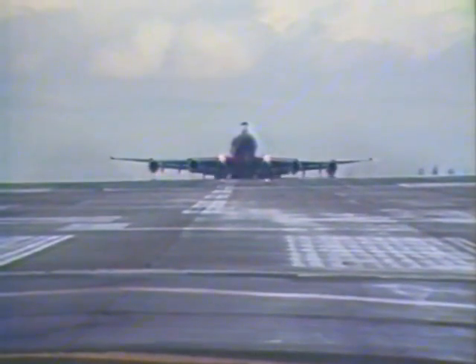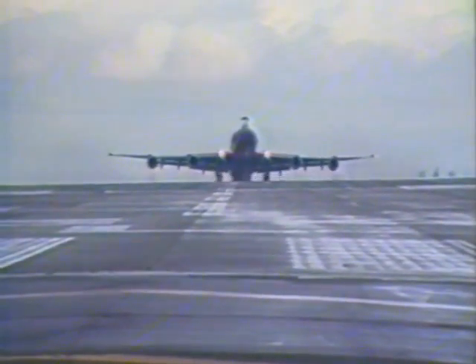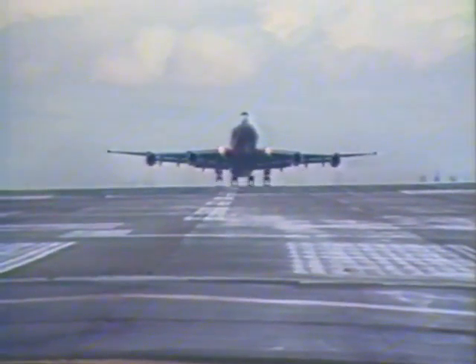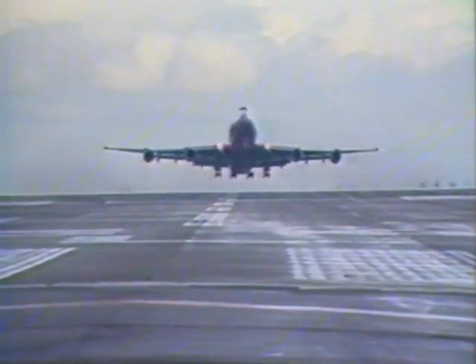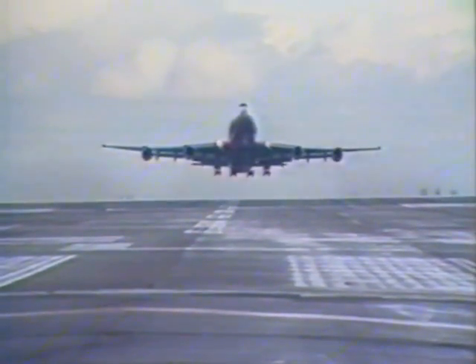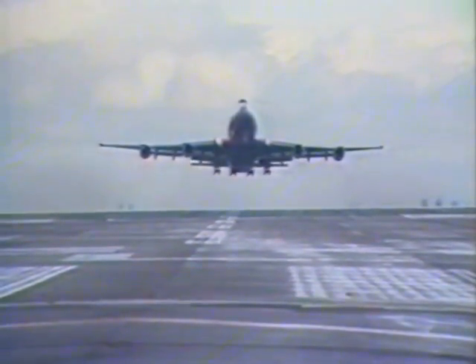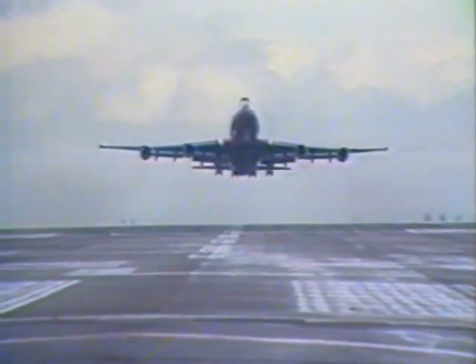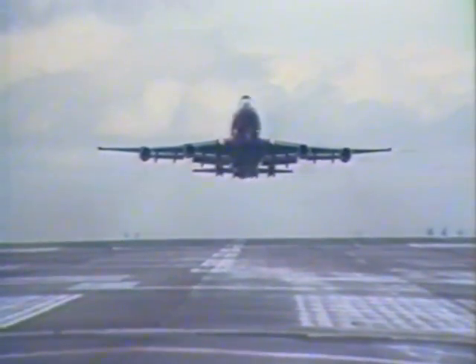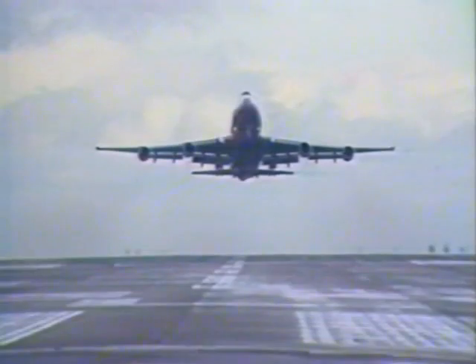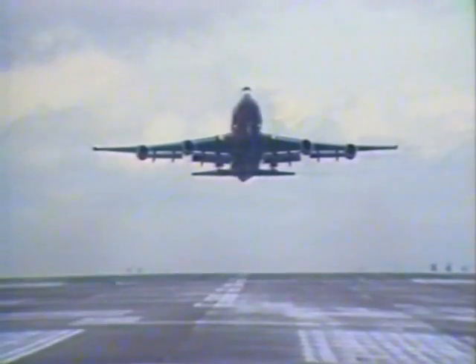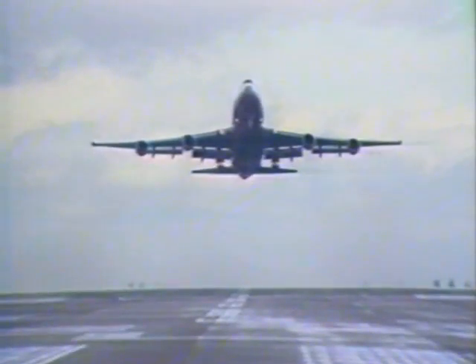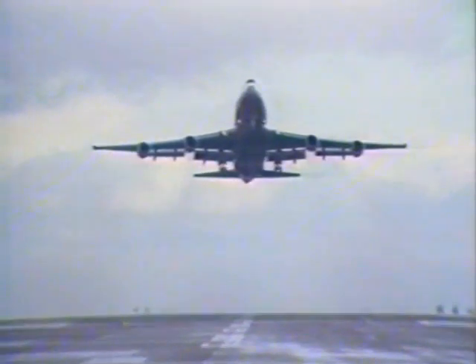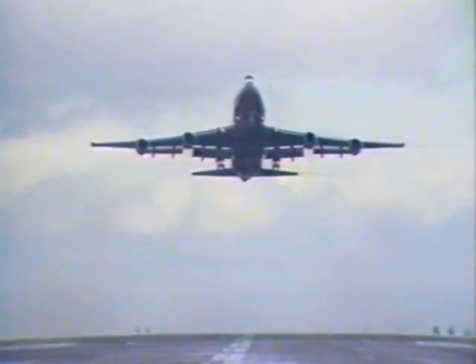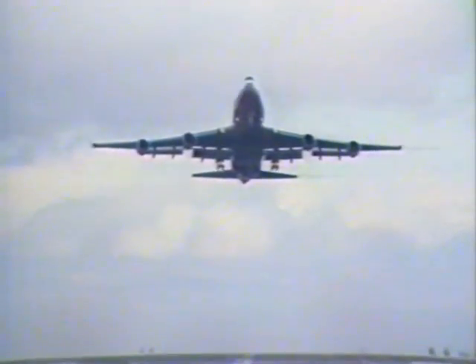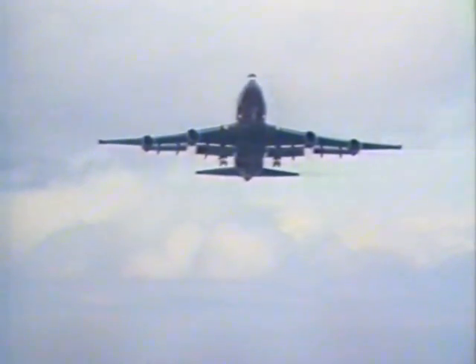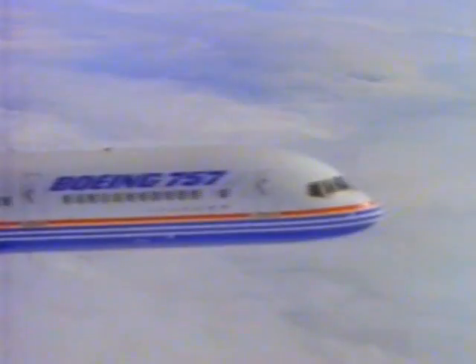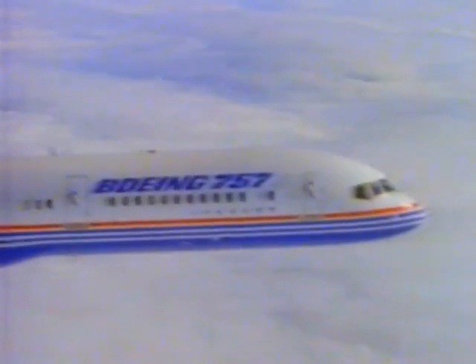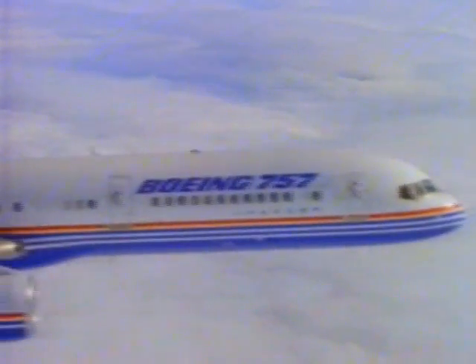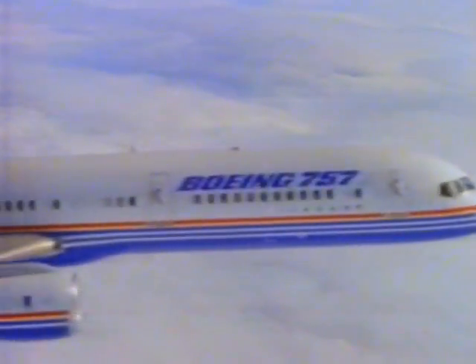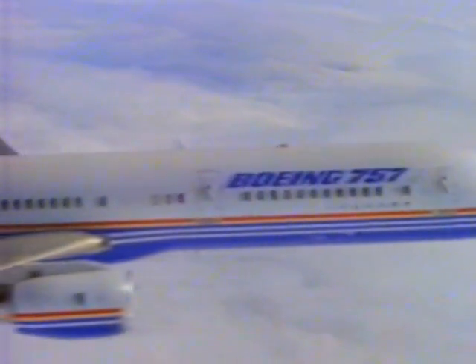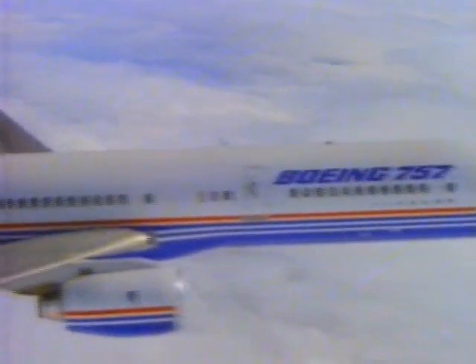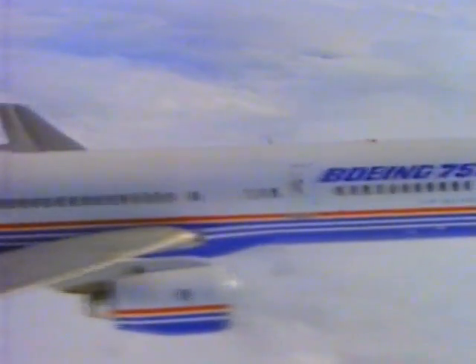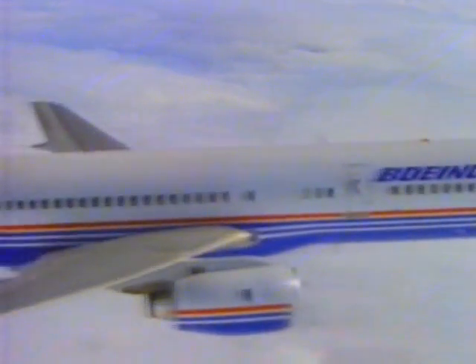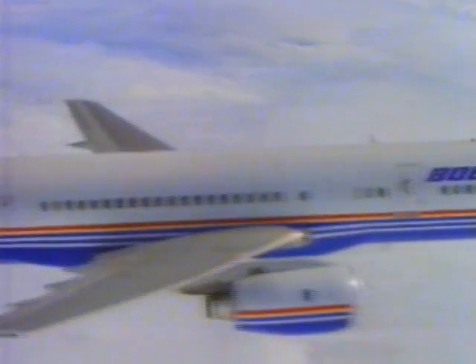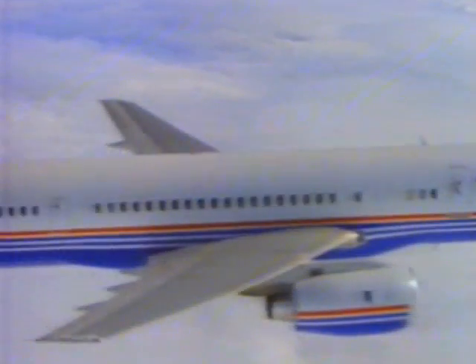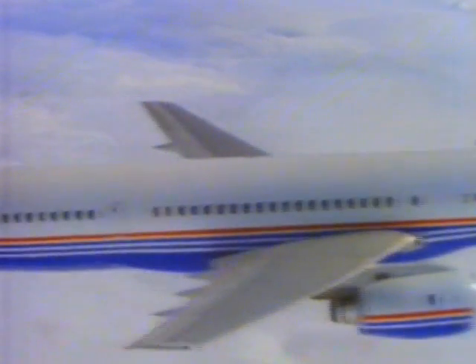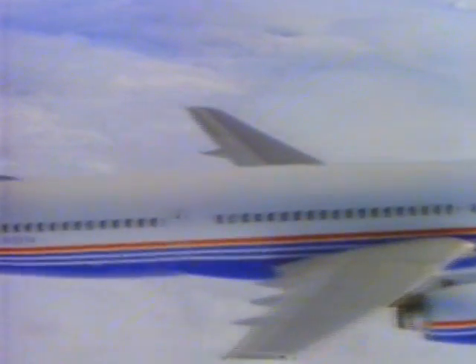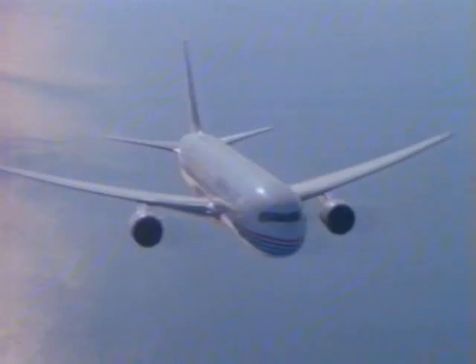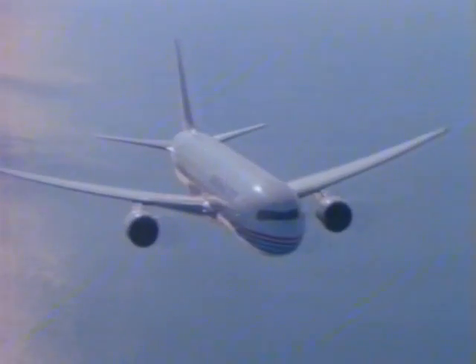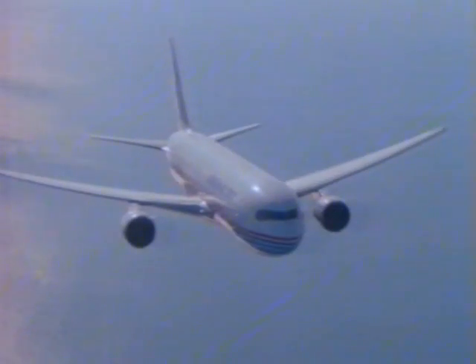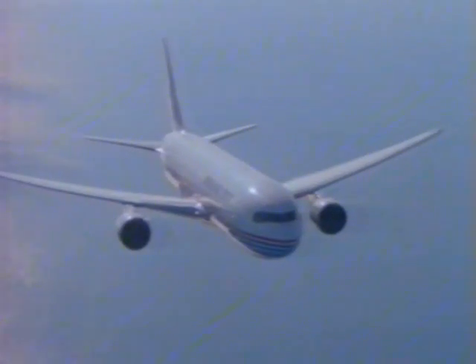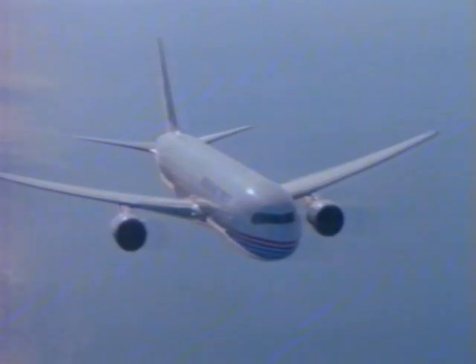For Rolls-Royce, we produce nacelle components for the RB211 family of engines fitted on Boeing 747s, 757s and shortly on the 767.